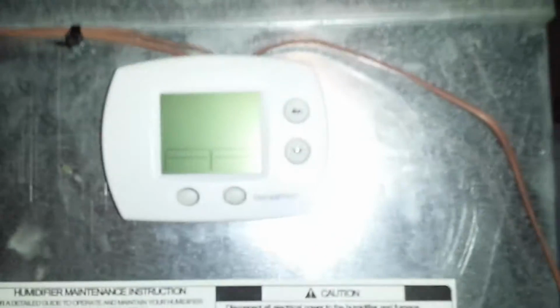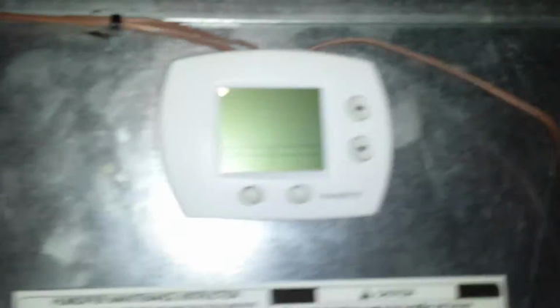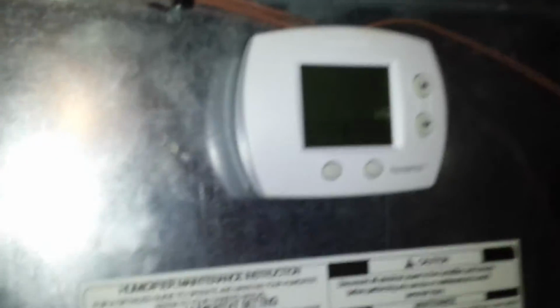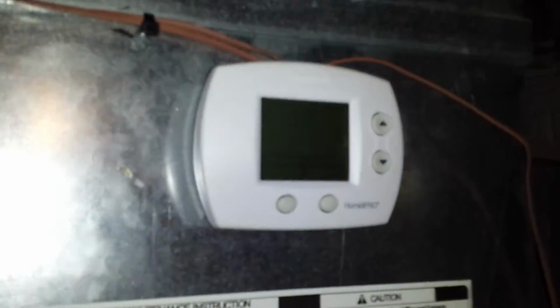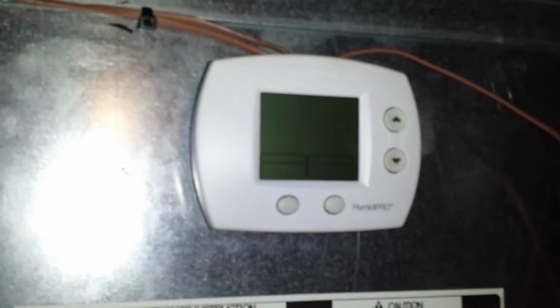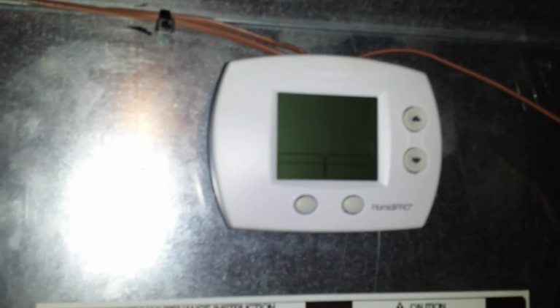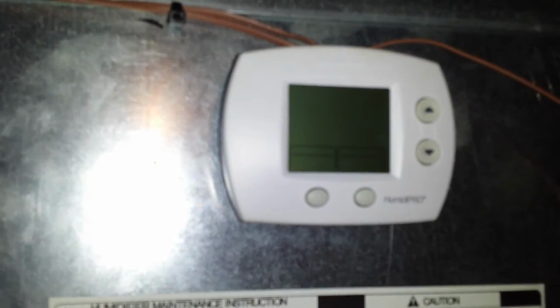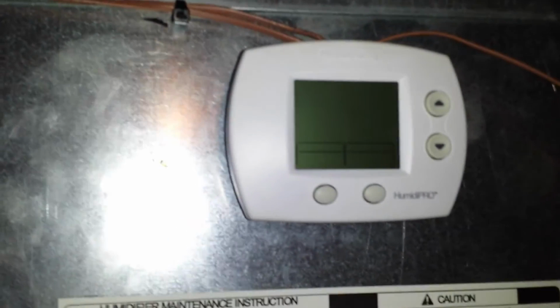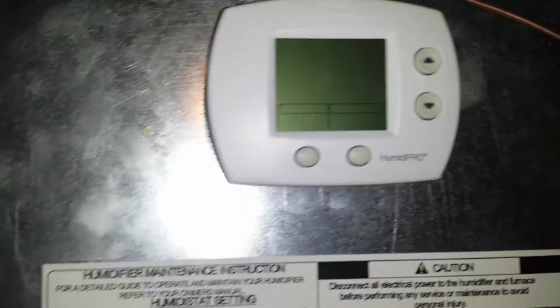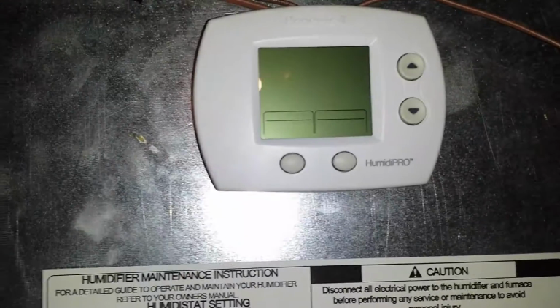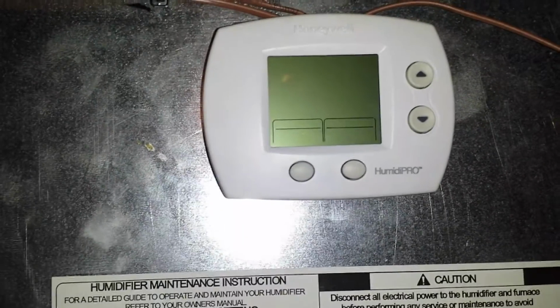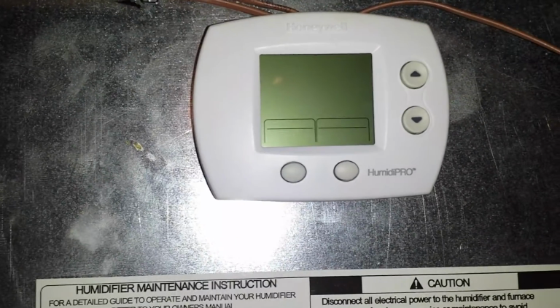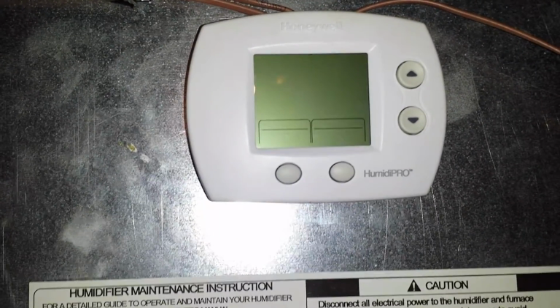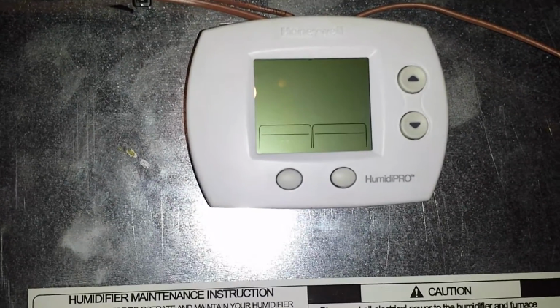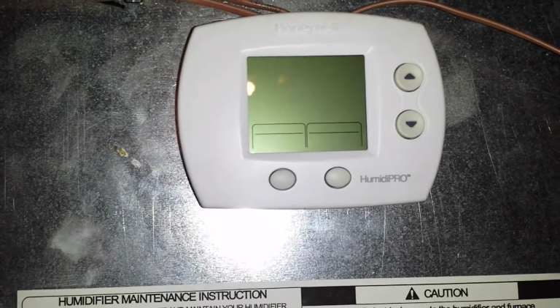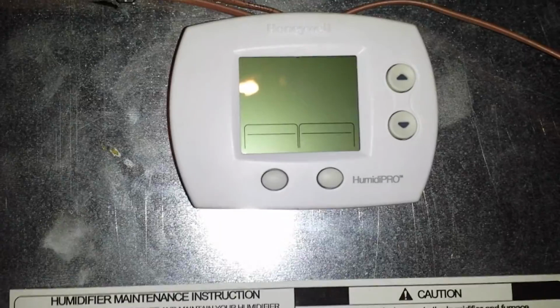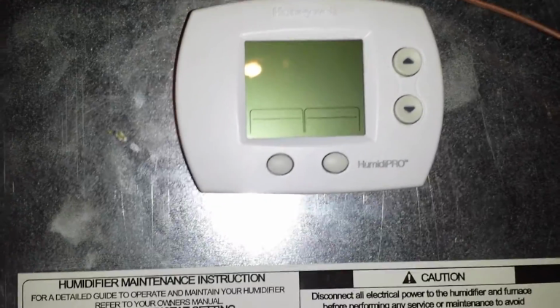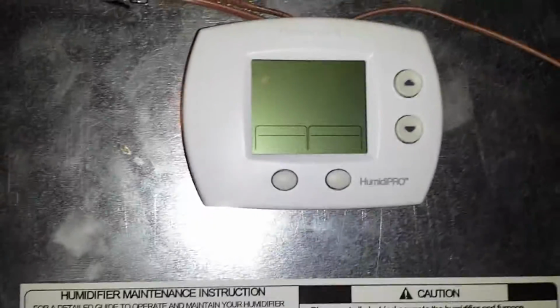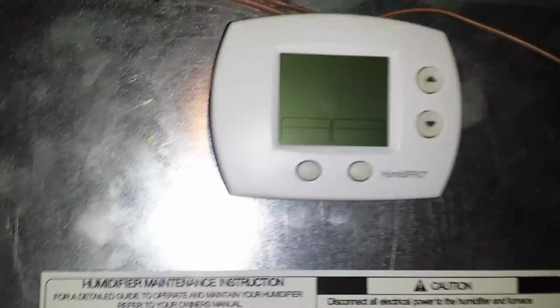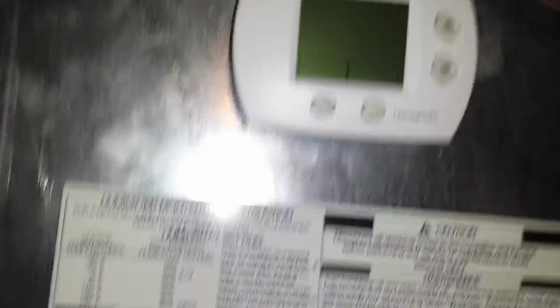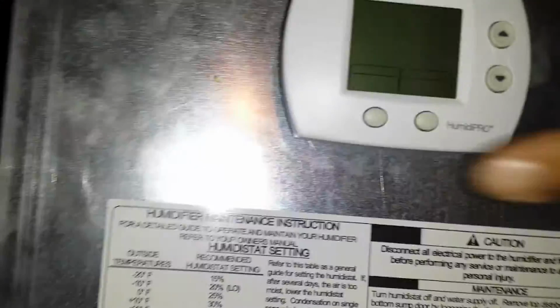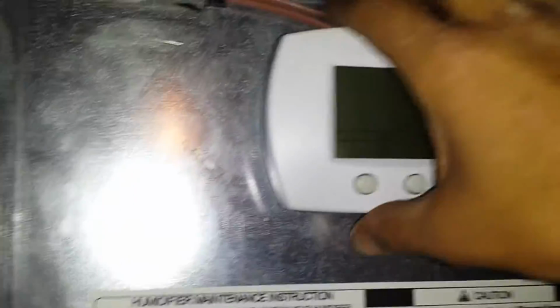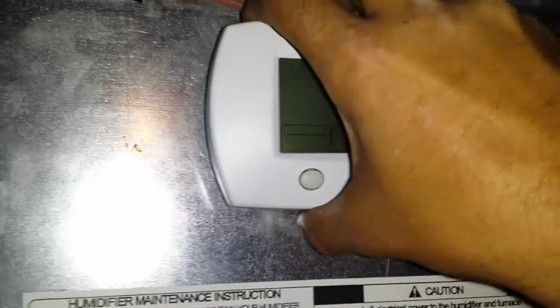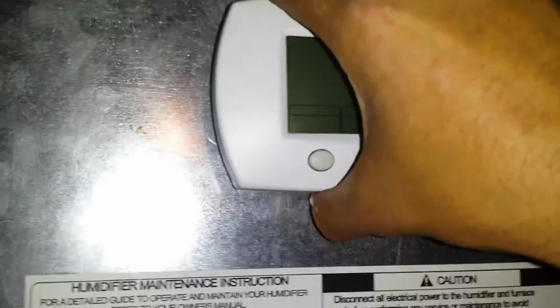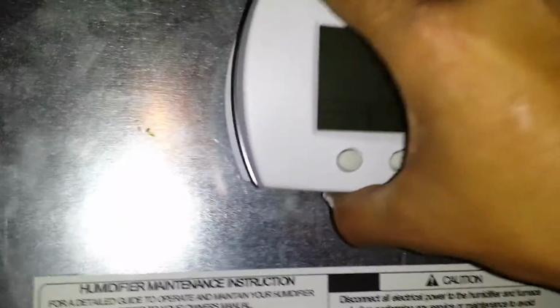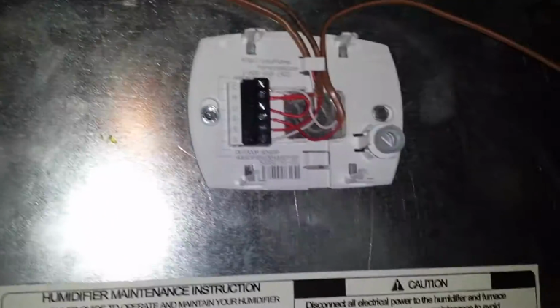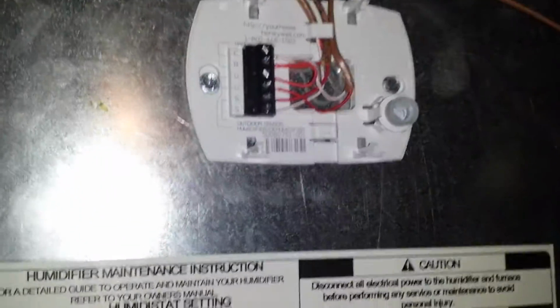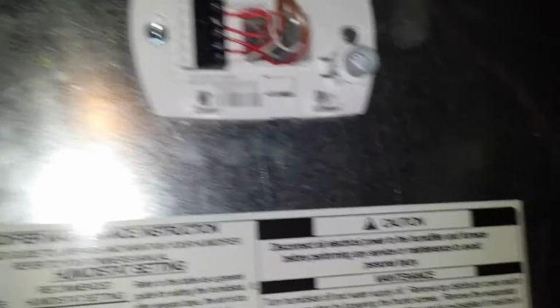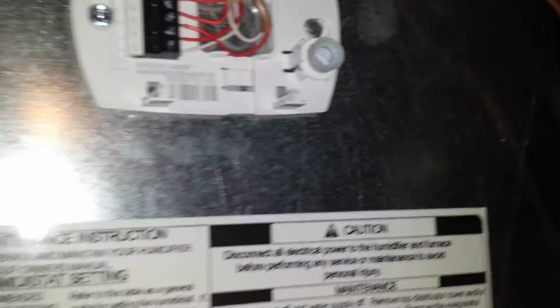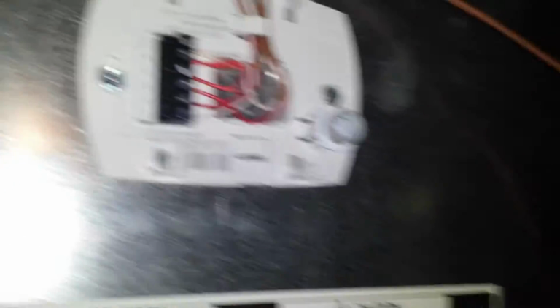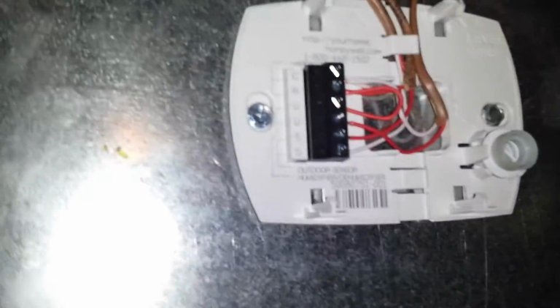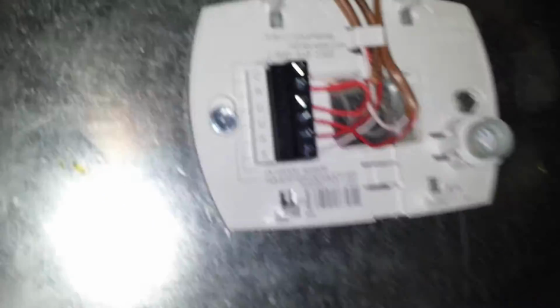This here is your humidistat — it's your humidity controller. It's a Honeywell Humidity Pro. And the reason that I got stuck with this is because of this little trick right in here.